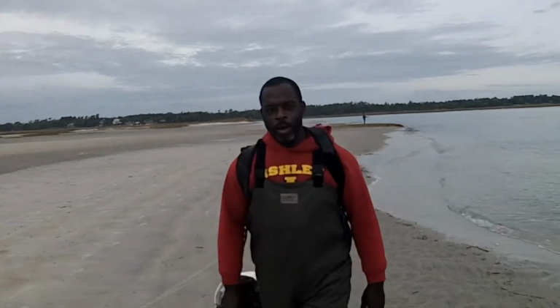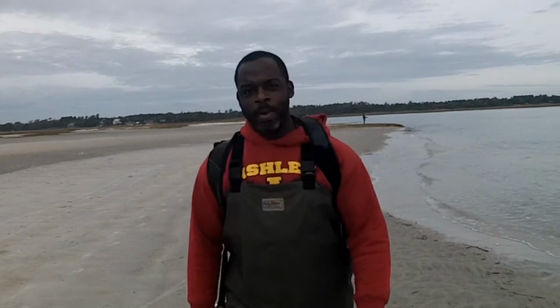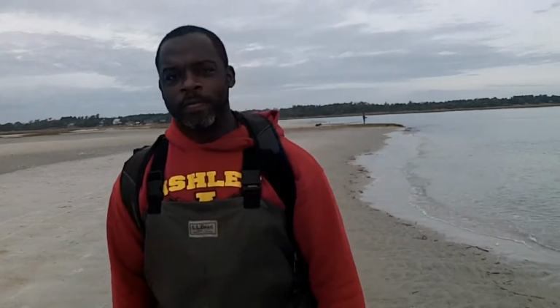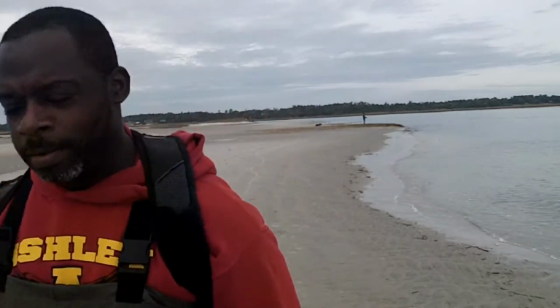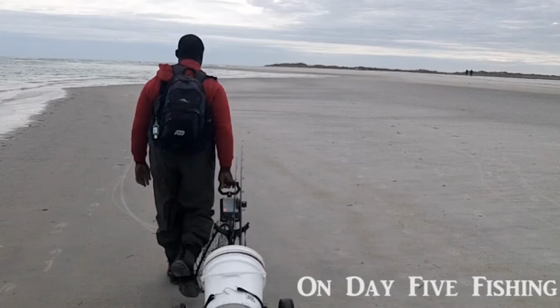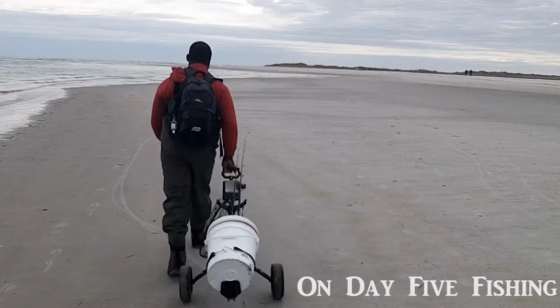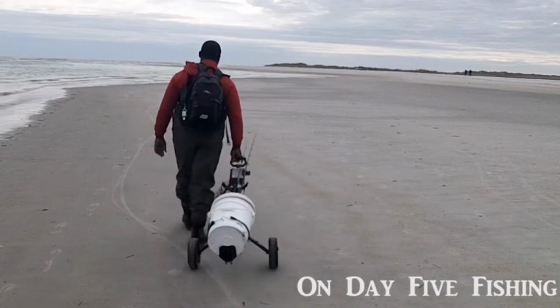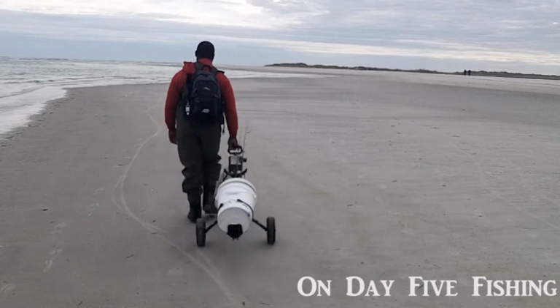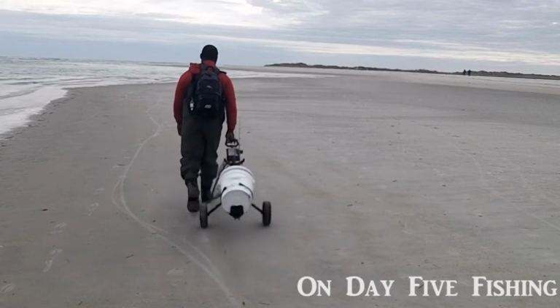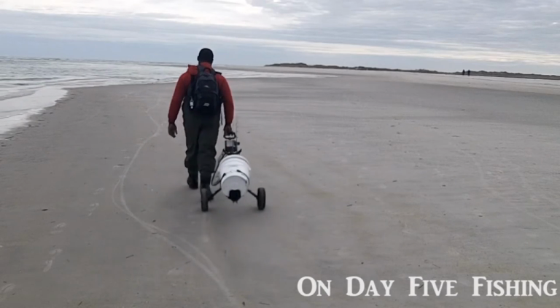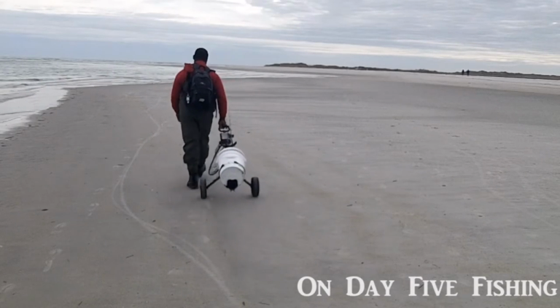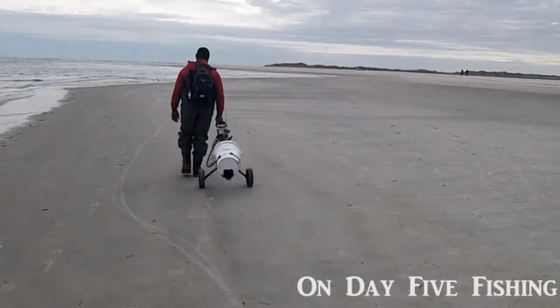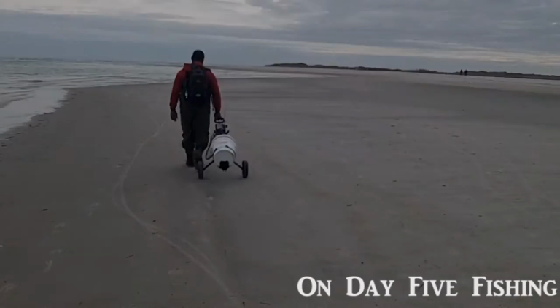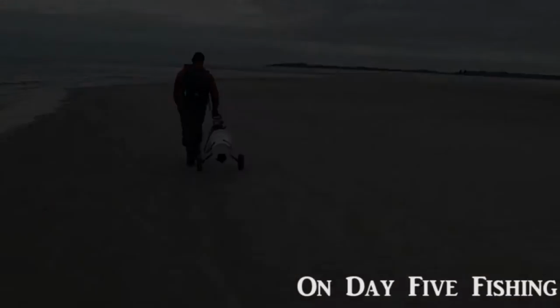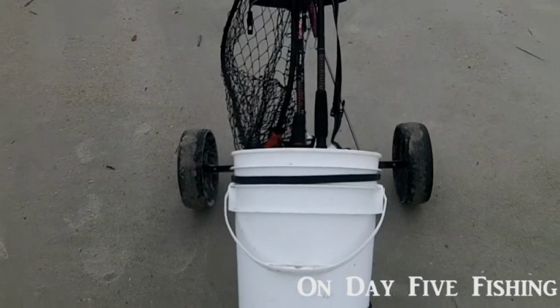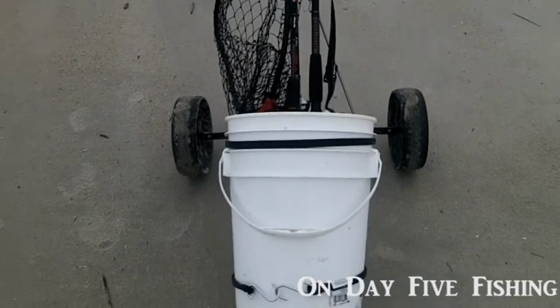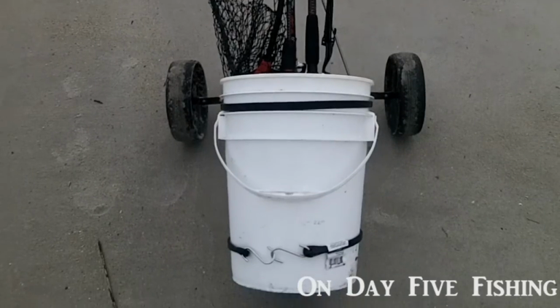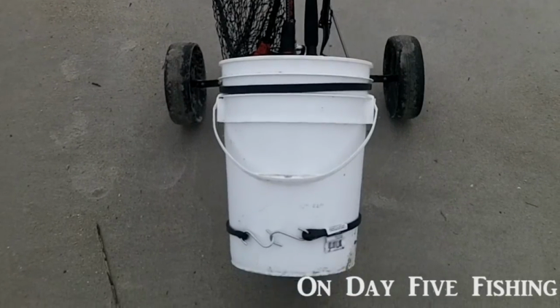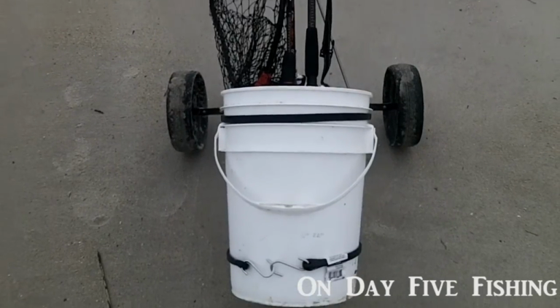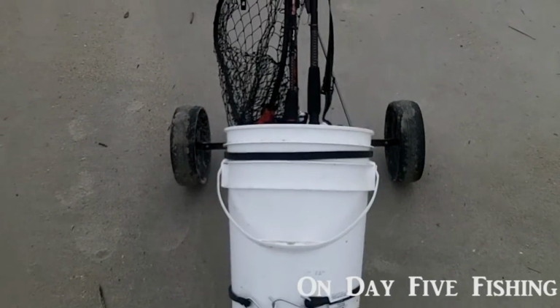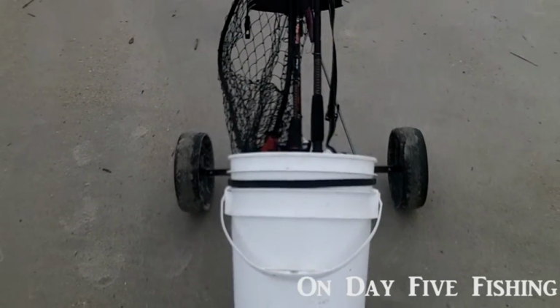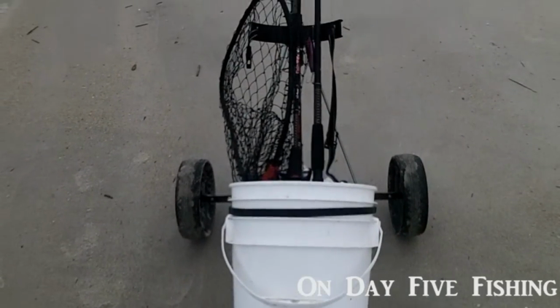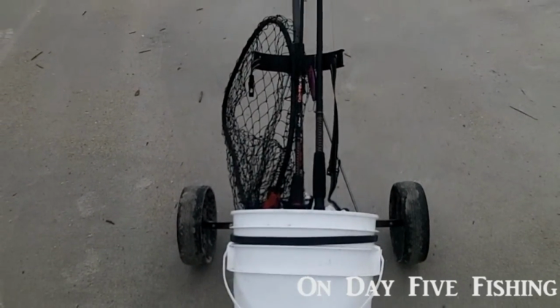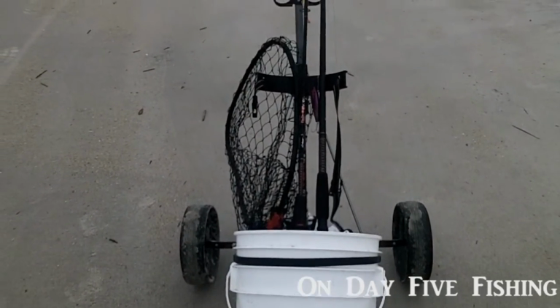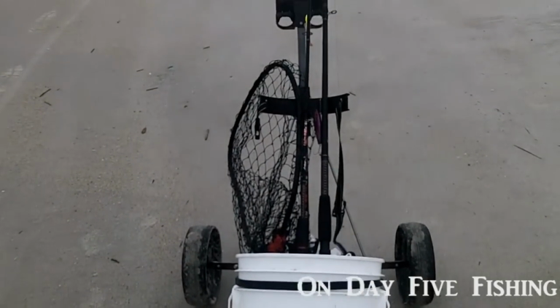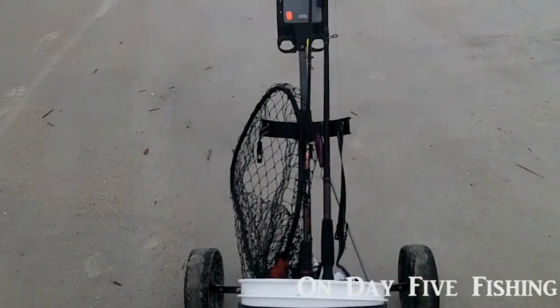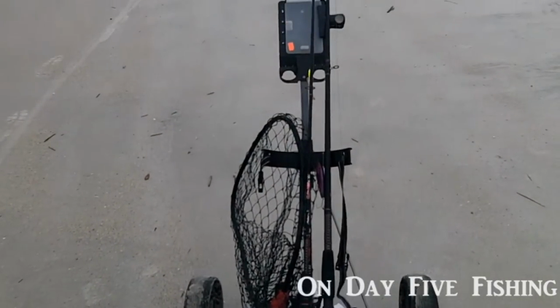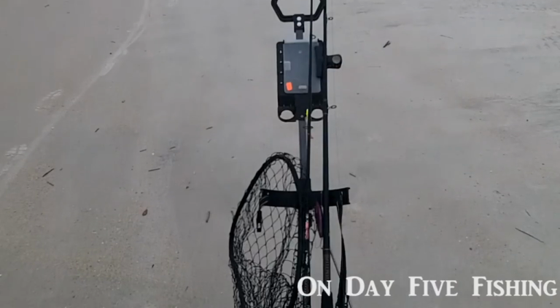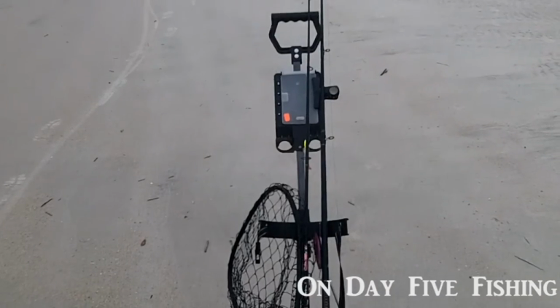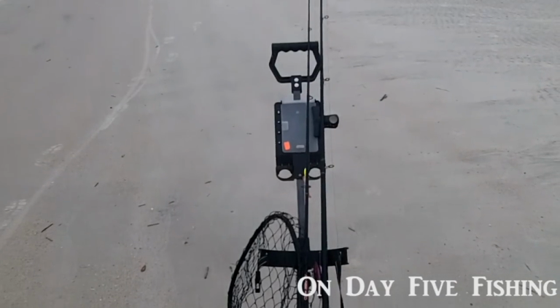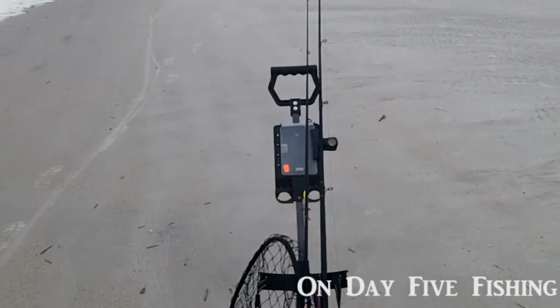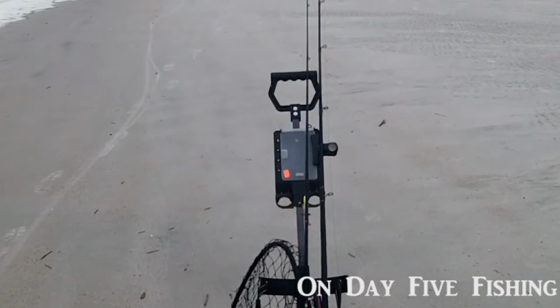All right, welcome back to OD5. This might be, before you, the best thing I ever bought from a thrift store. What you're looking at, ladies and gentlemen, is my new Beach Buddy.